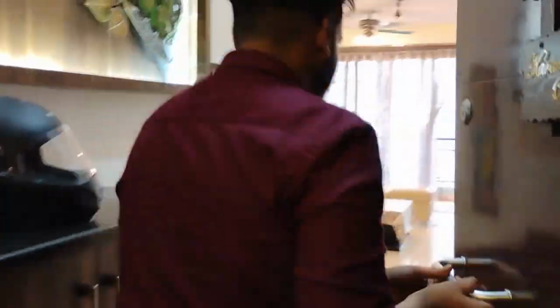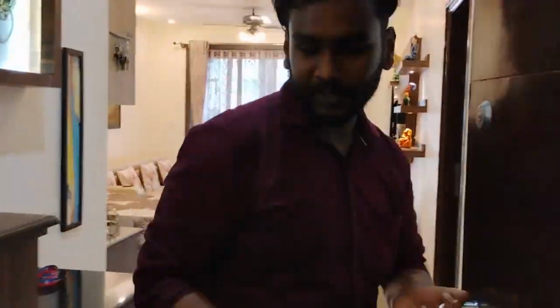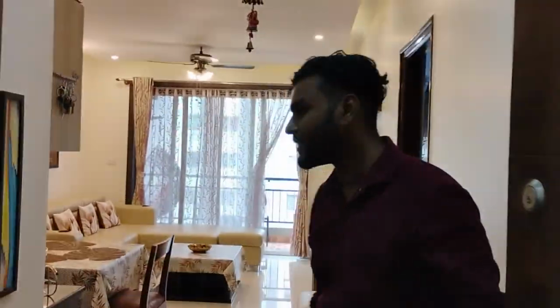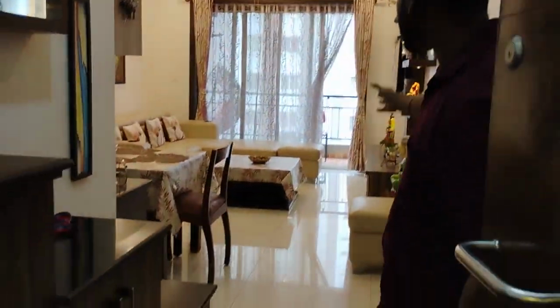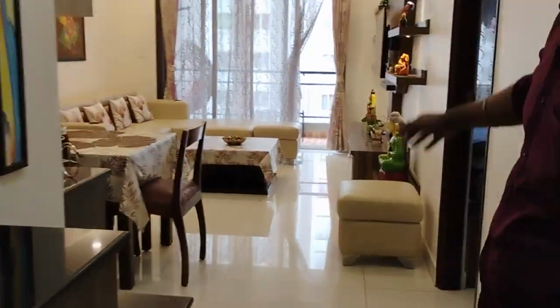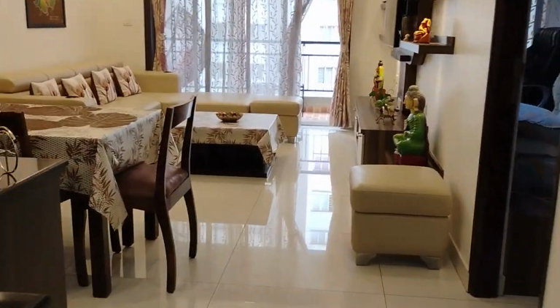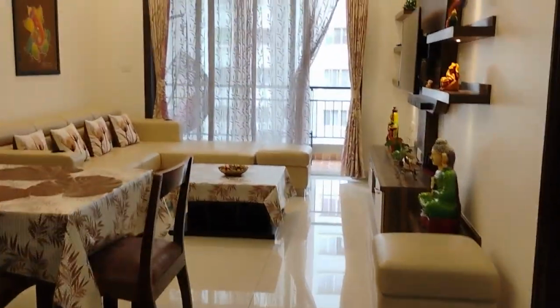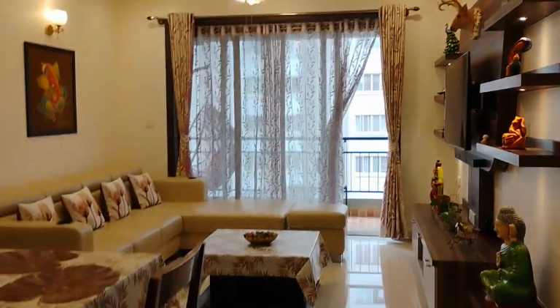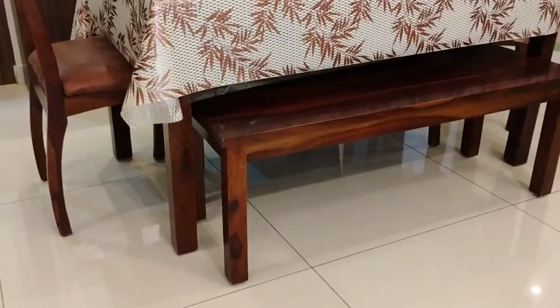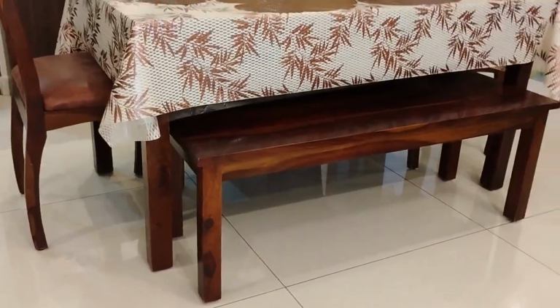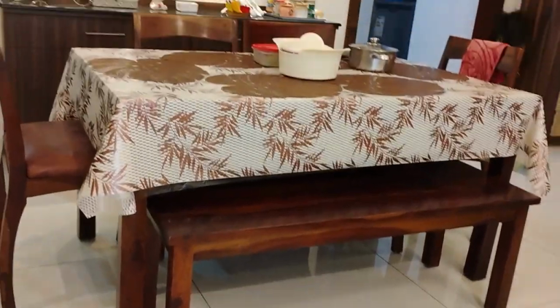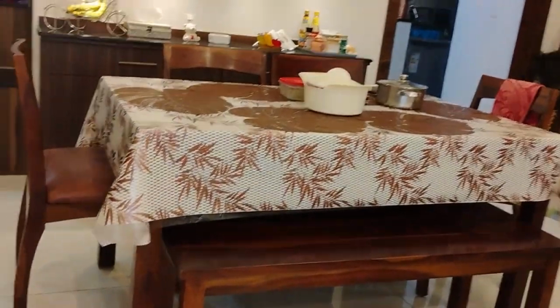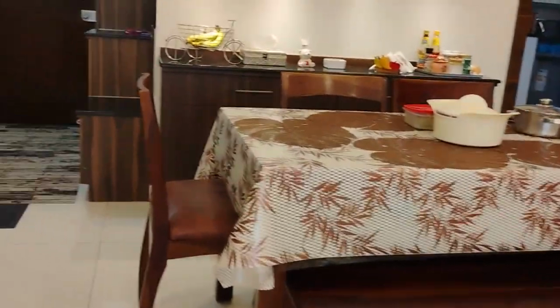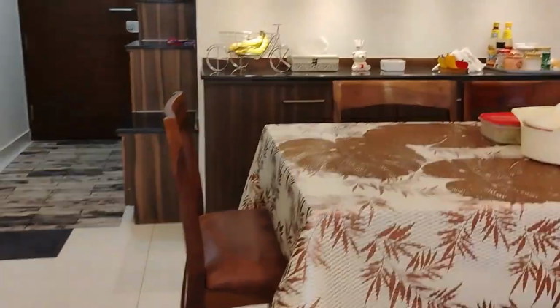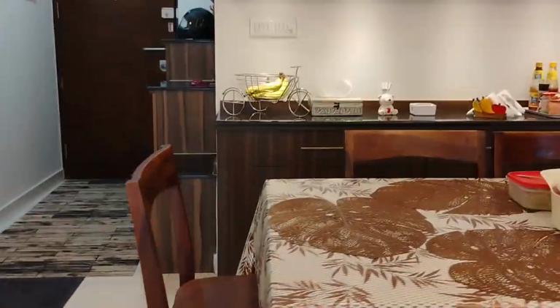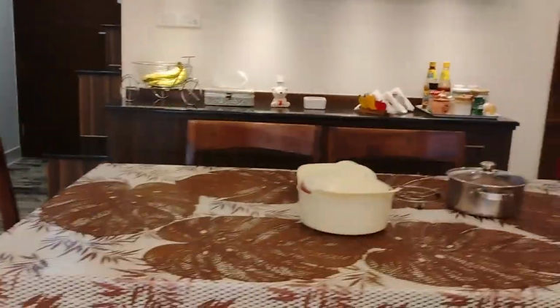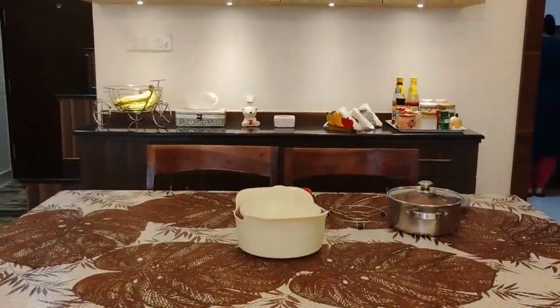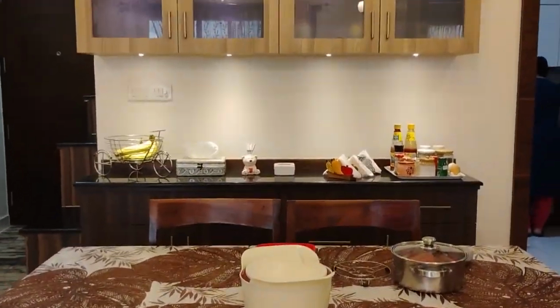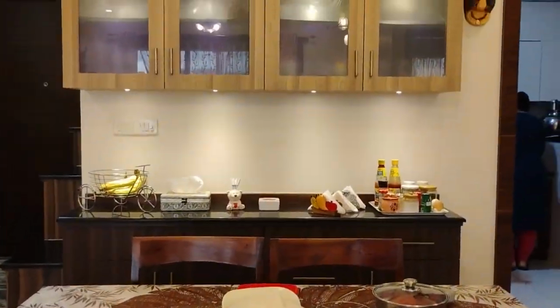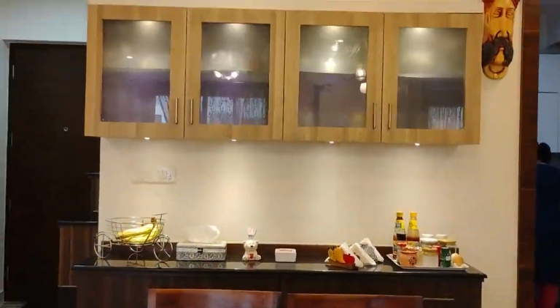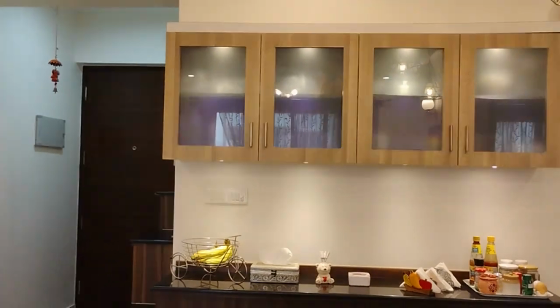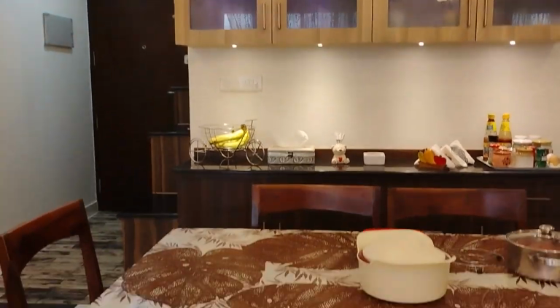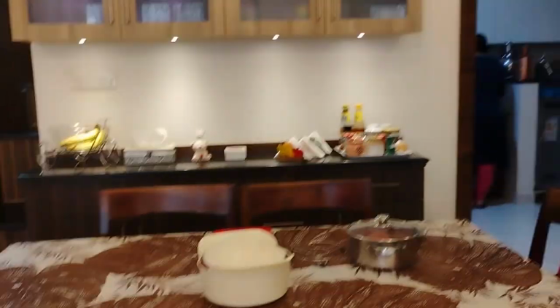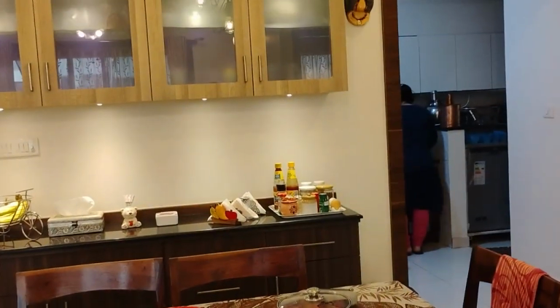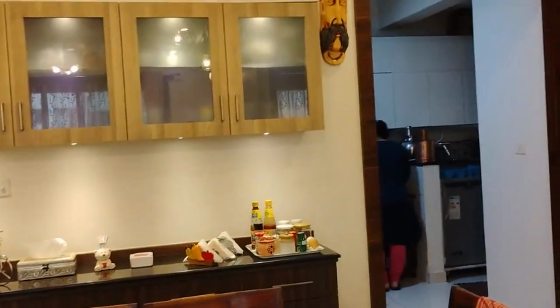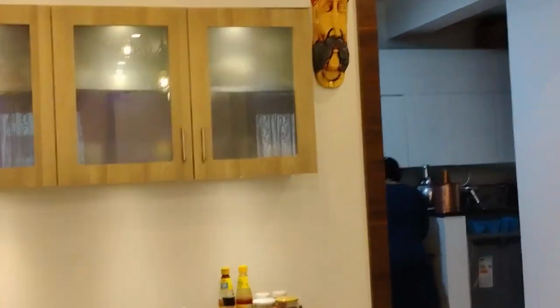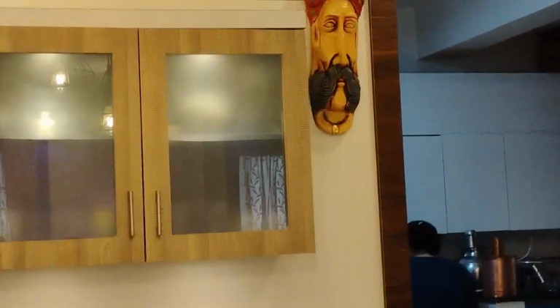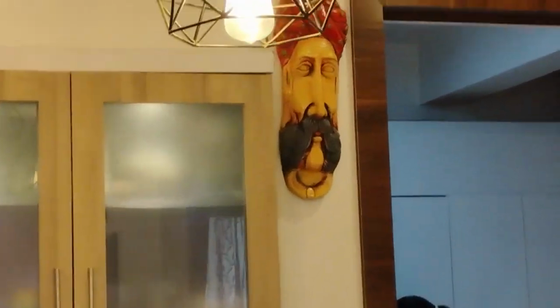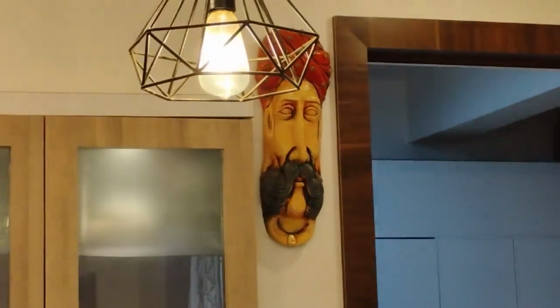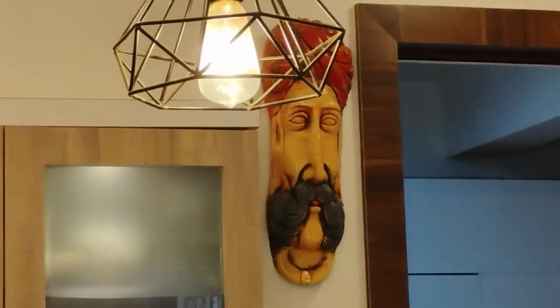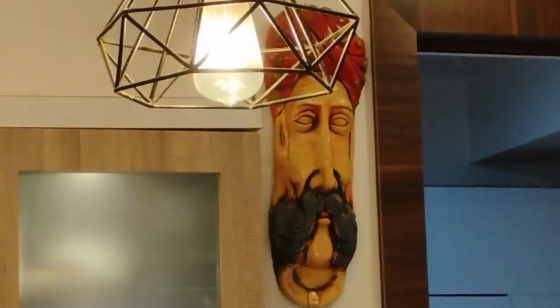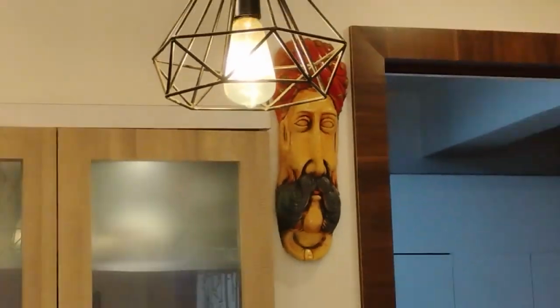As we step inside, you are greeted by a spacious foyer leading into the heart of the home. The living area is bathed in natural light, creating a warm and inviting atmosphere, perfect for relaxation and entertaining your guests.